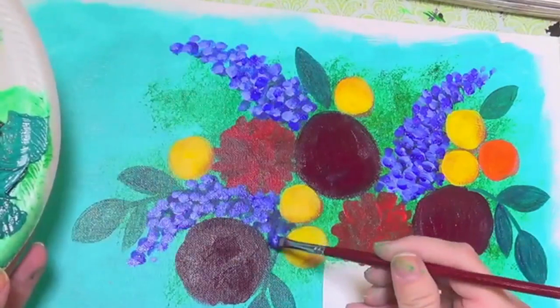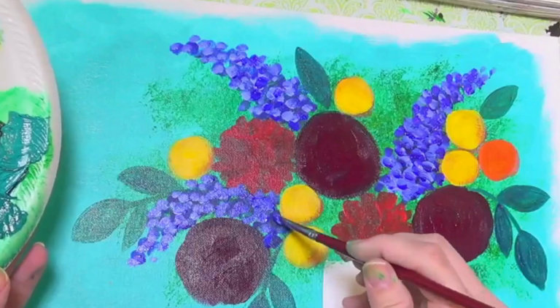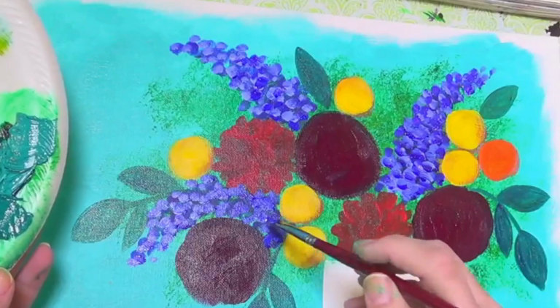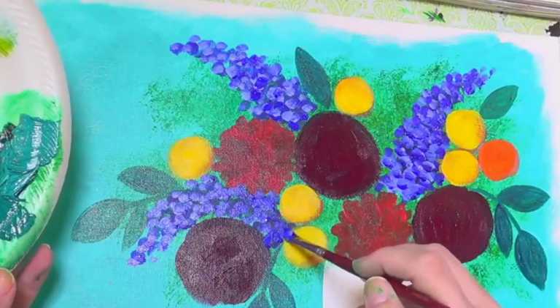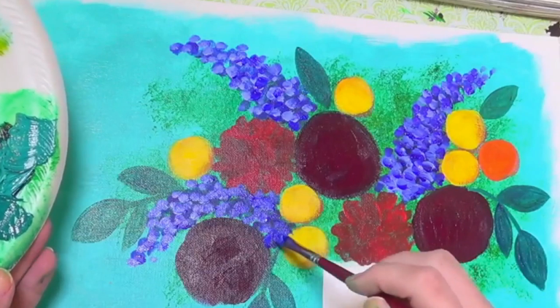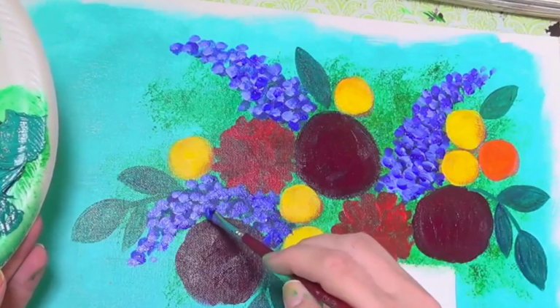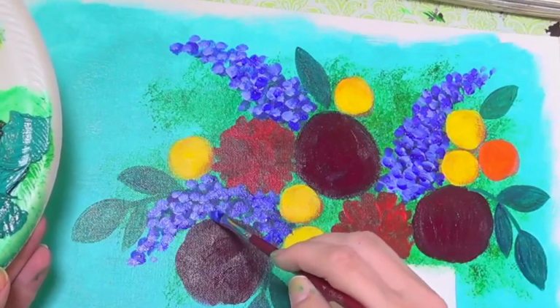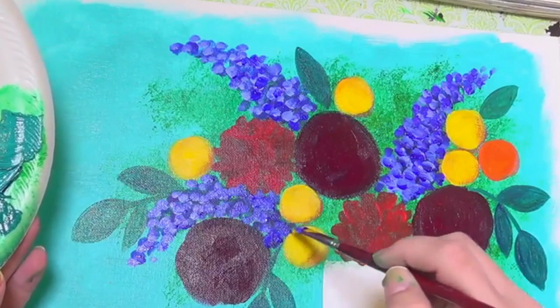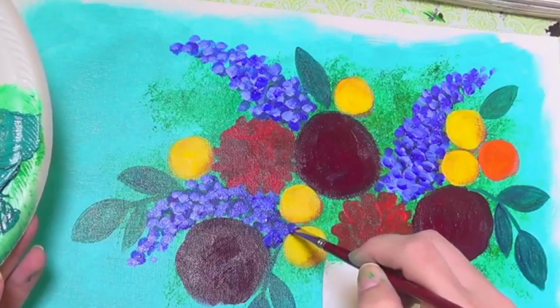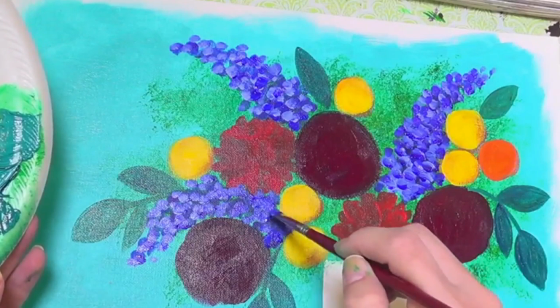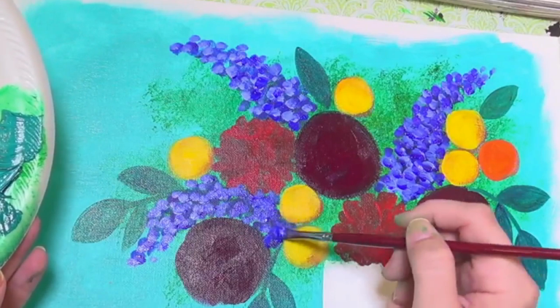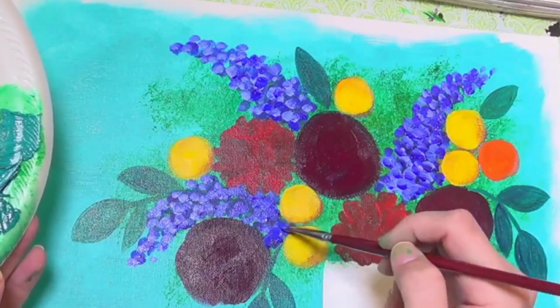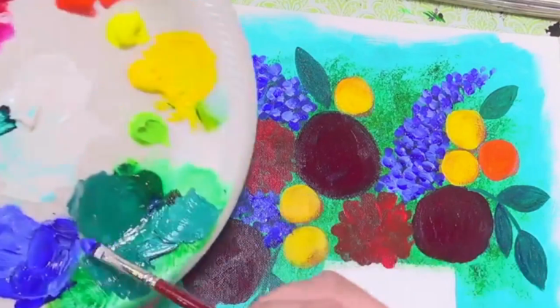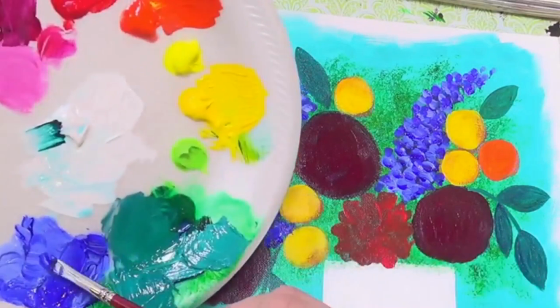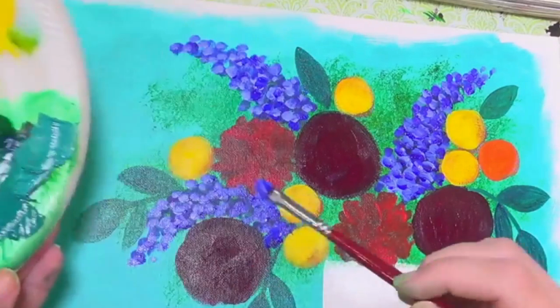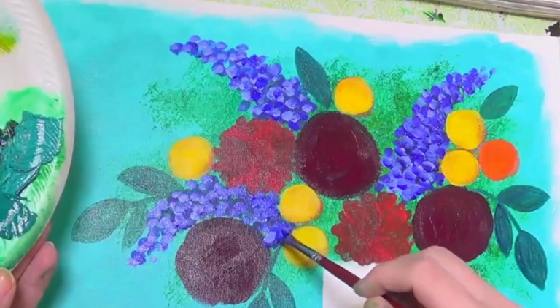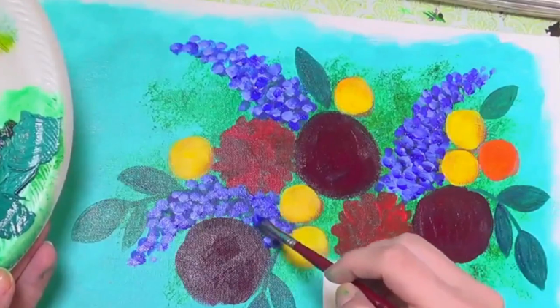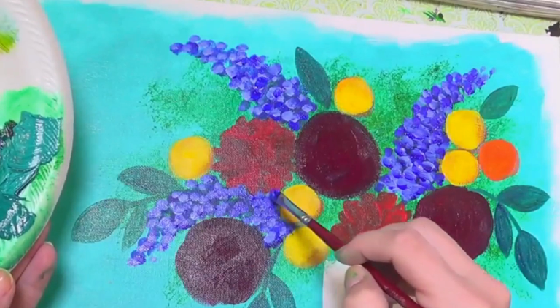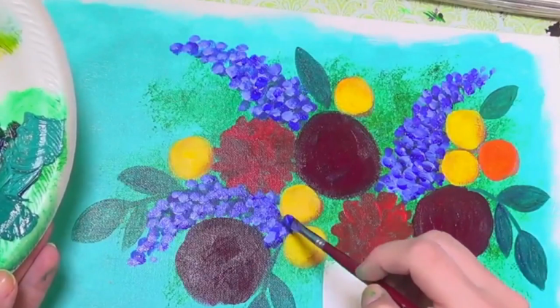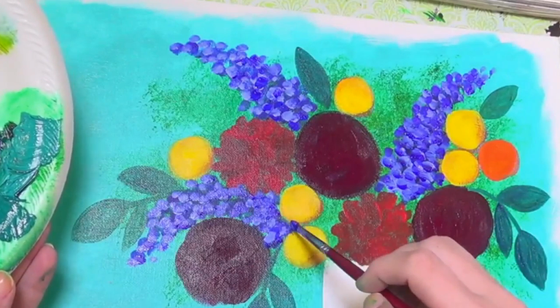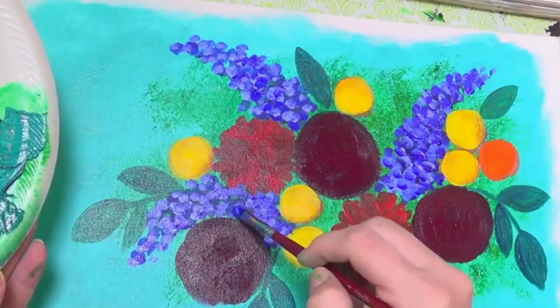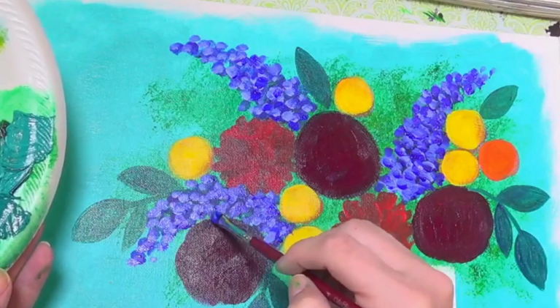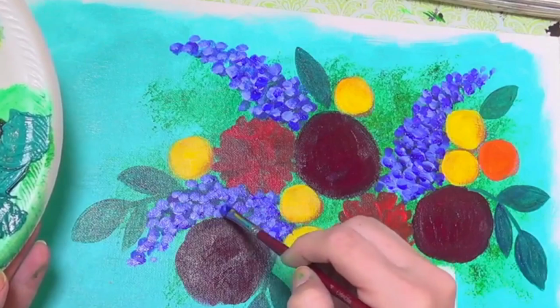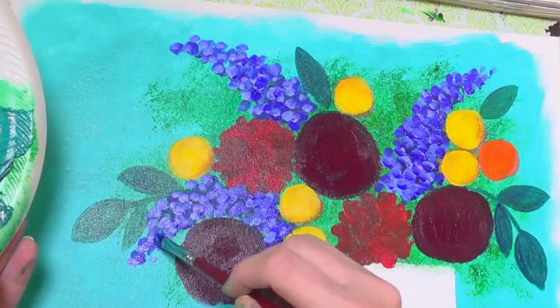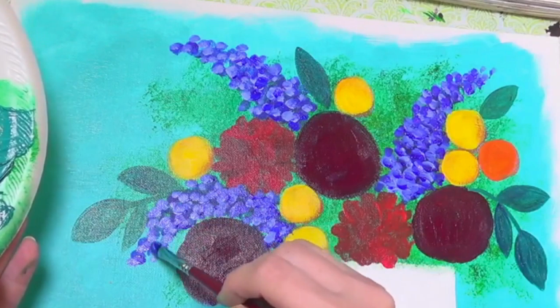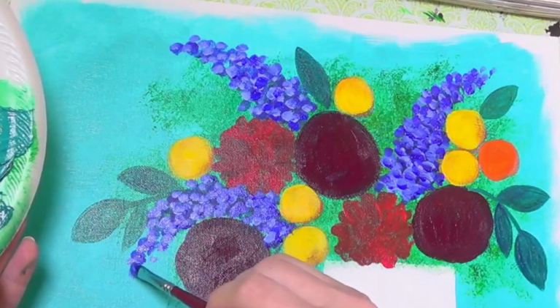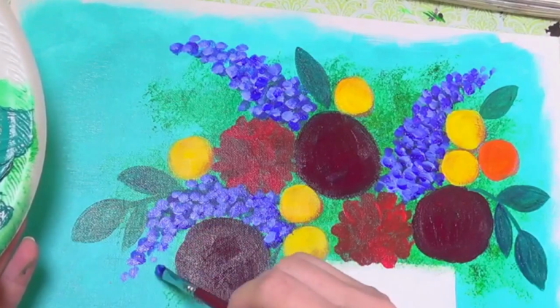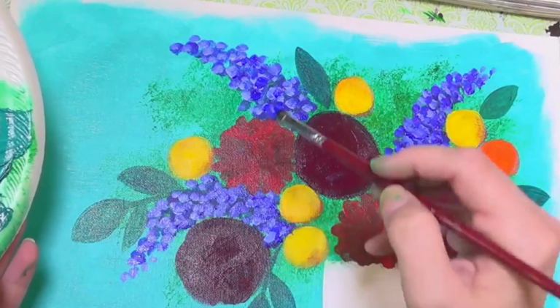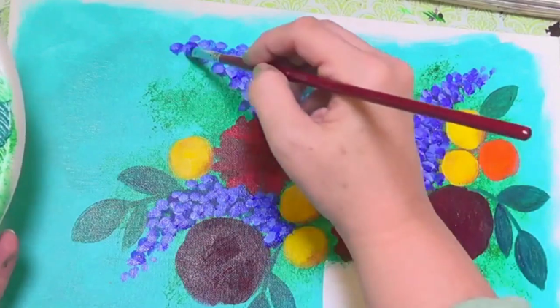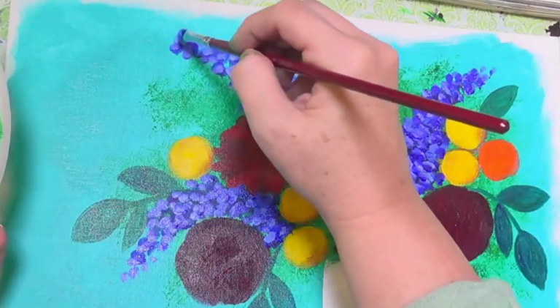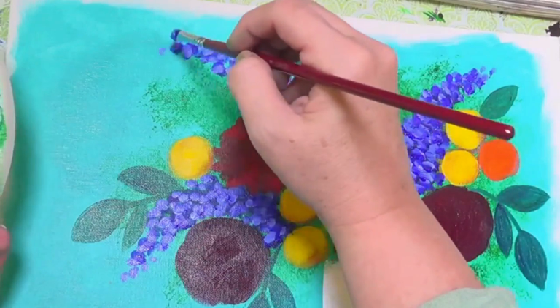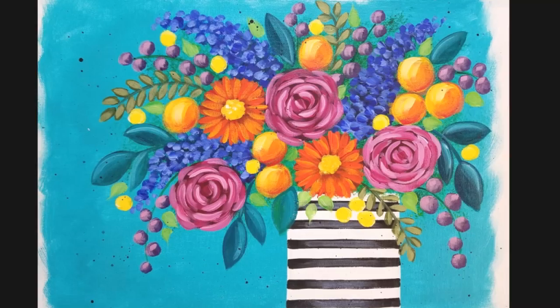I'm also keeping my outside edges nice and random so that they don't look too perfectly cone-shaped. I want them to have kind of a natural feel.